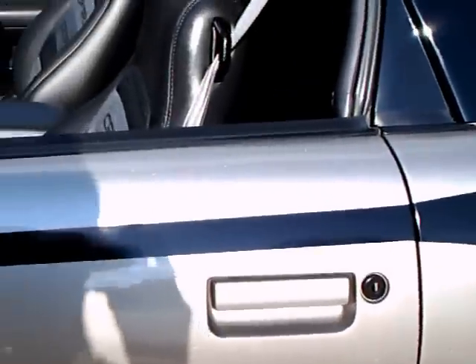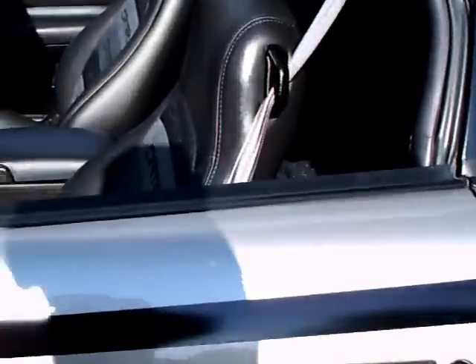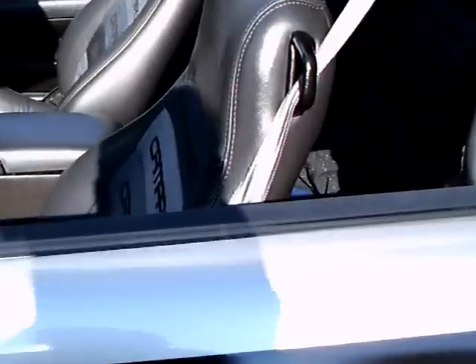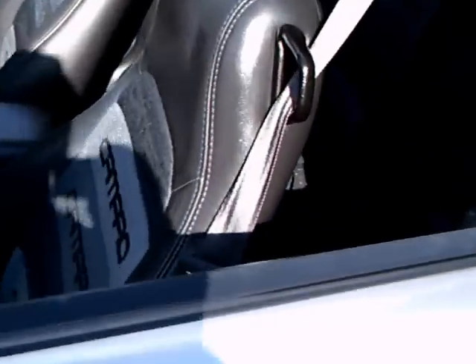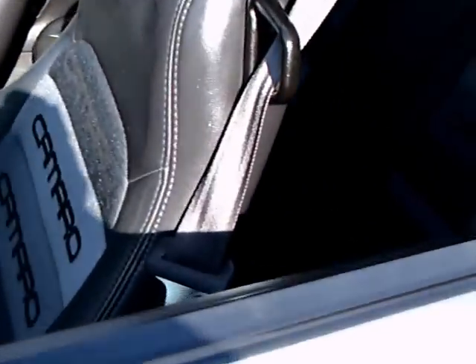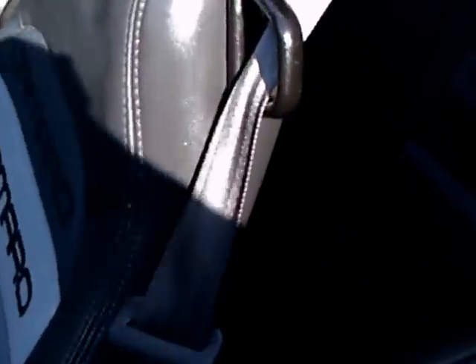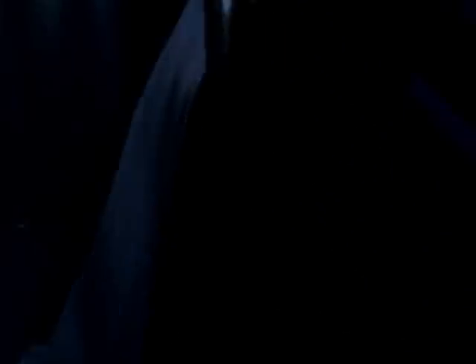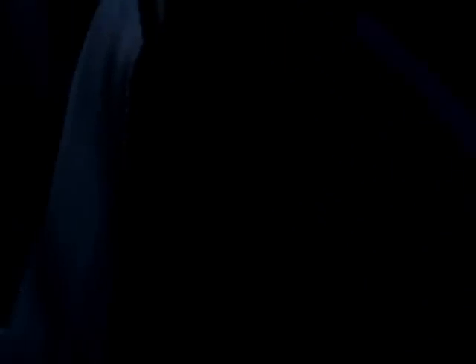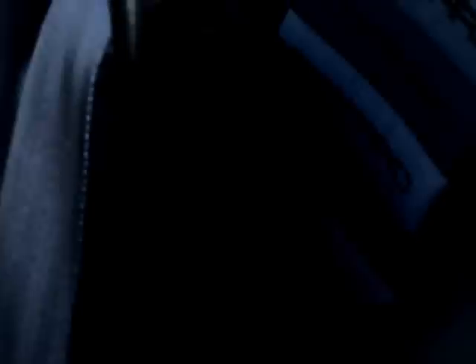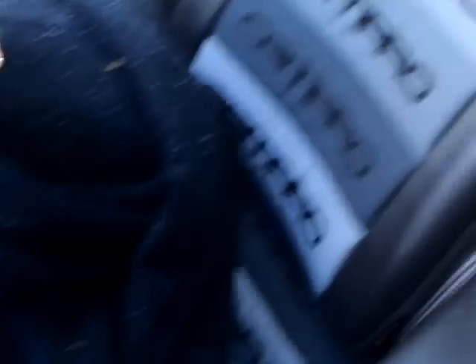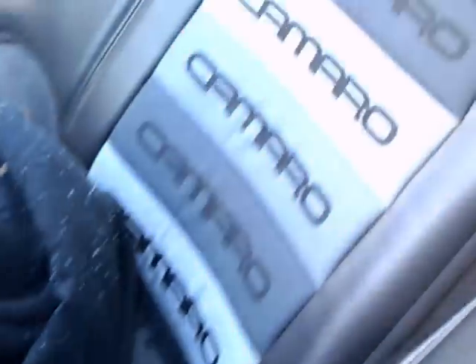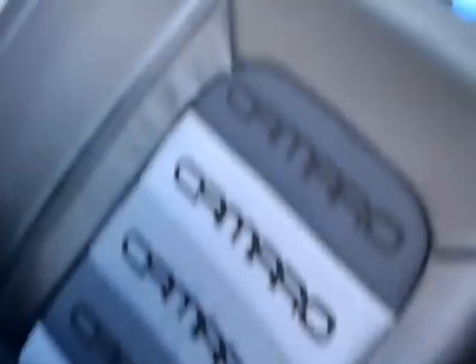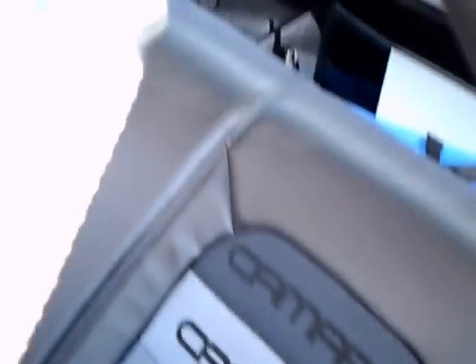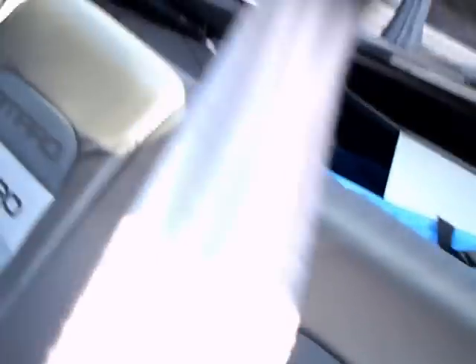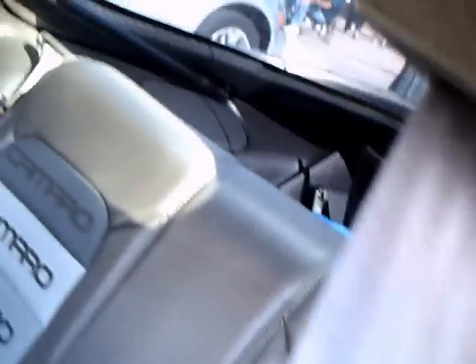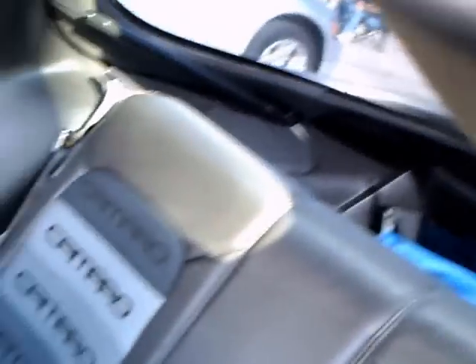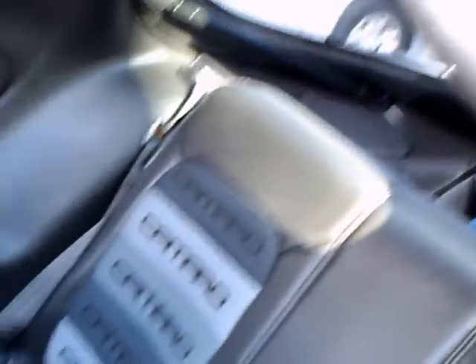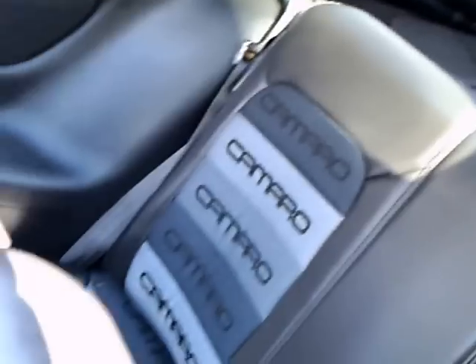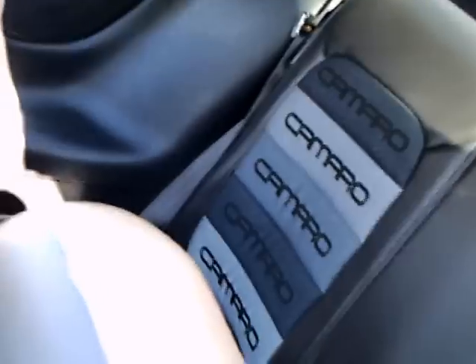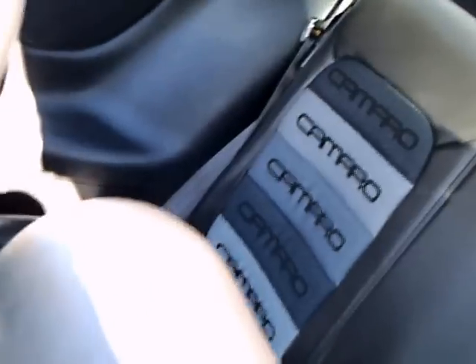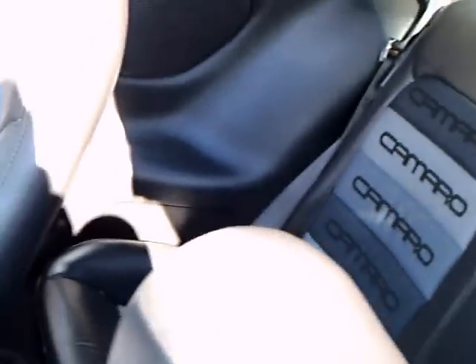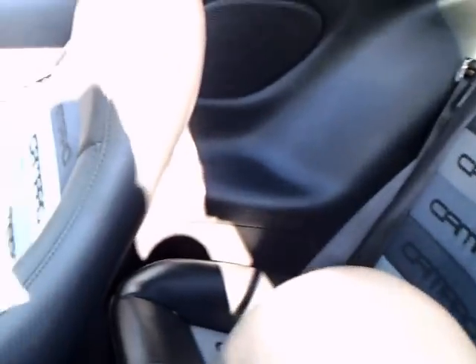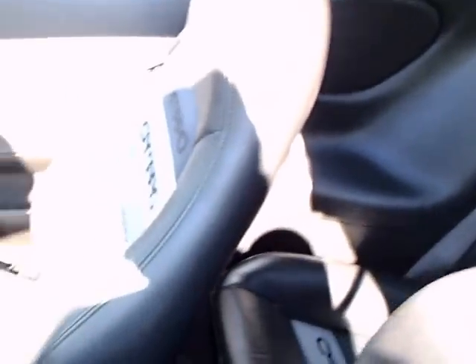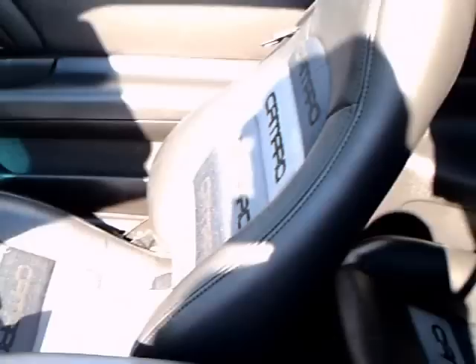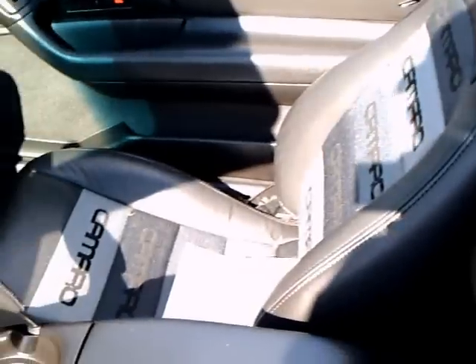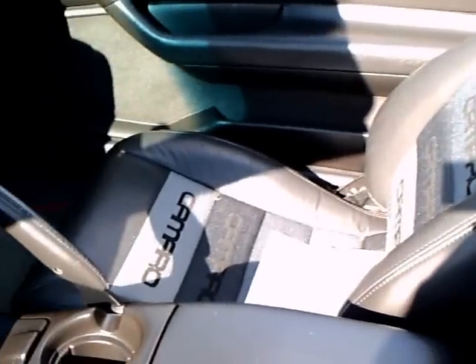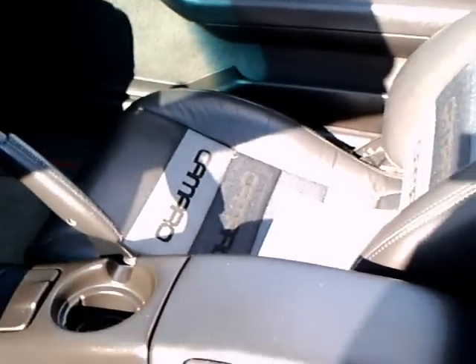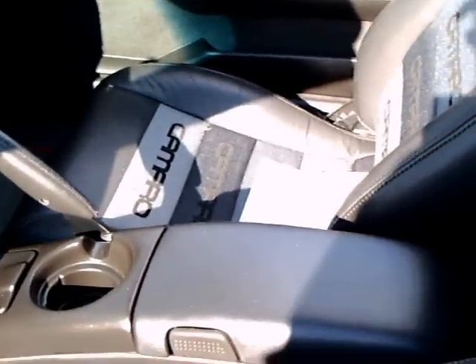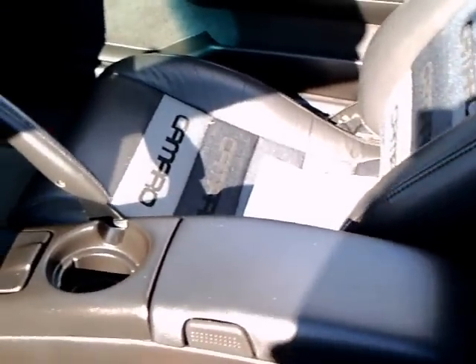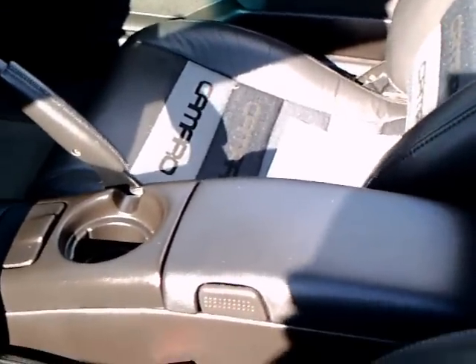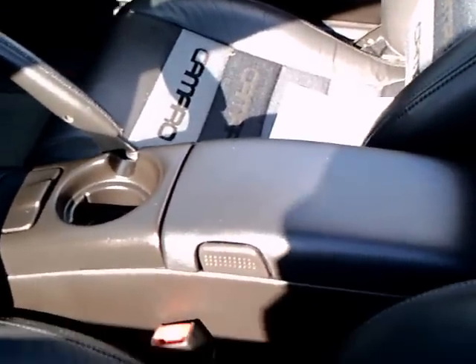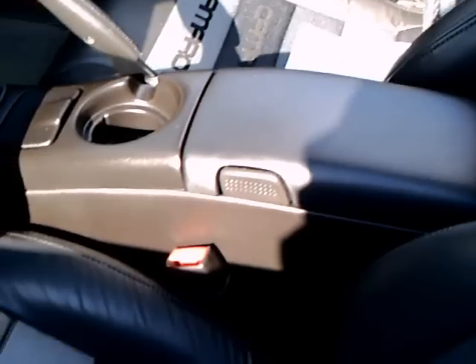Looking inside, the upholstery has been replaced with interesting charcoal and several shades of grey cloth. Very nice.